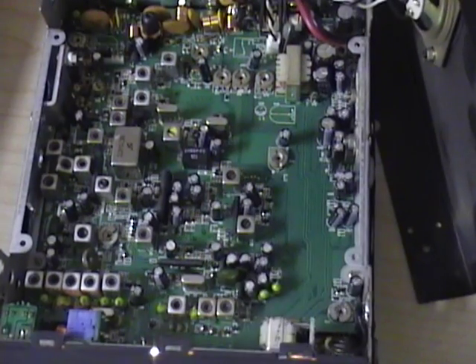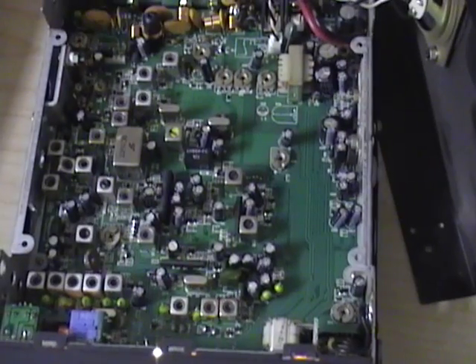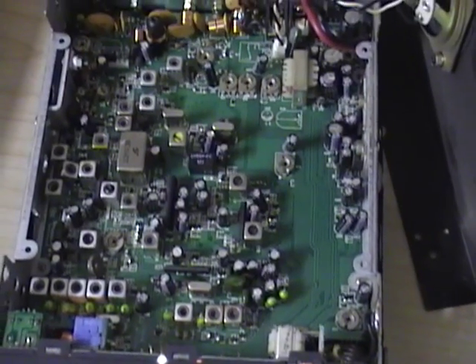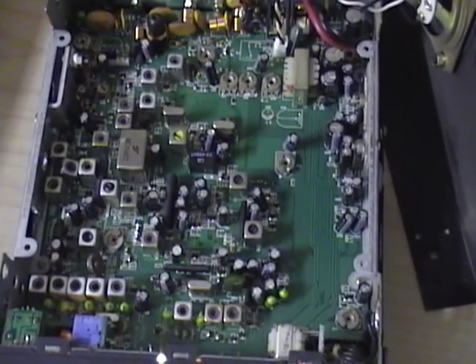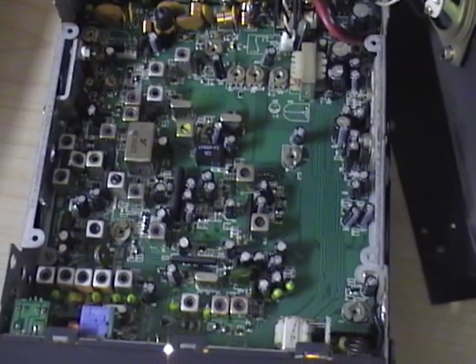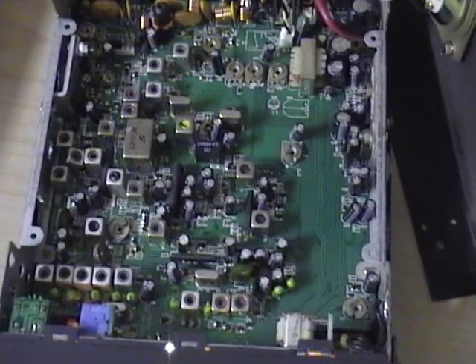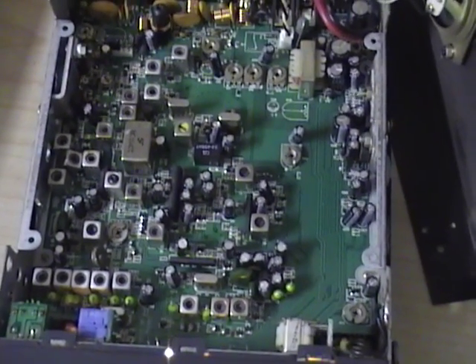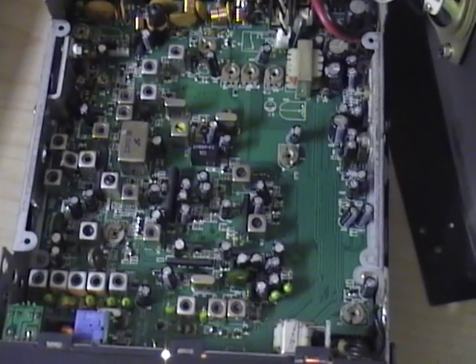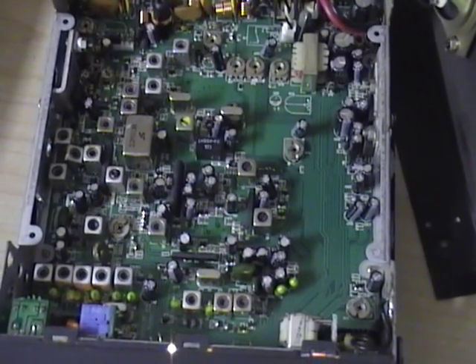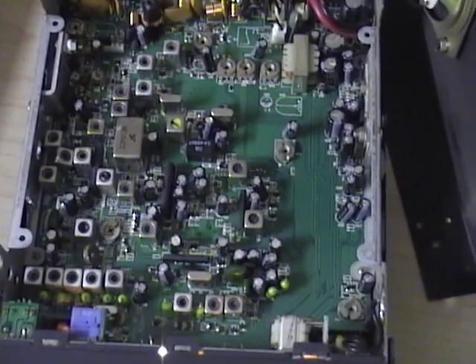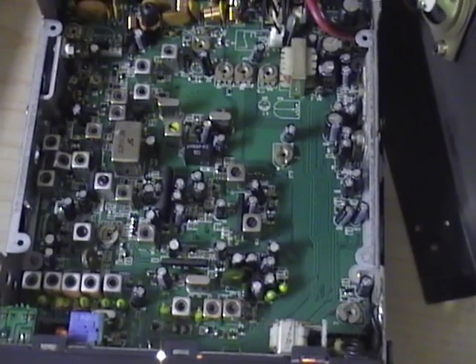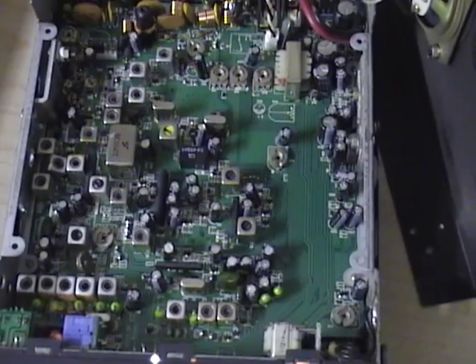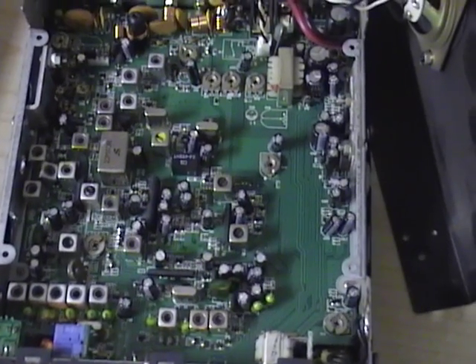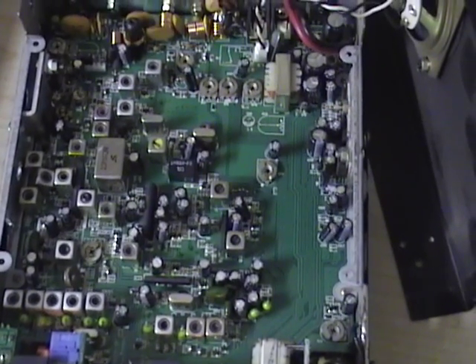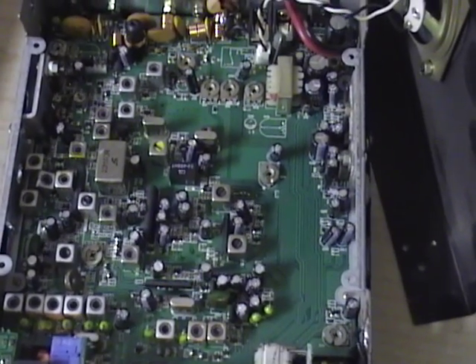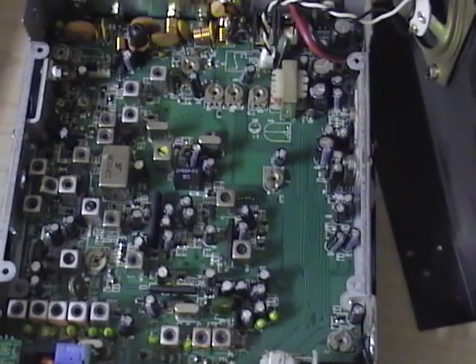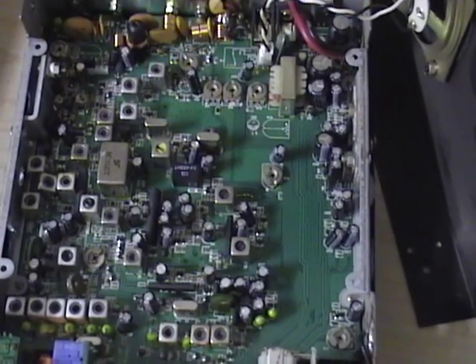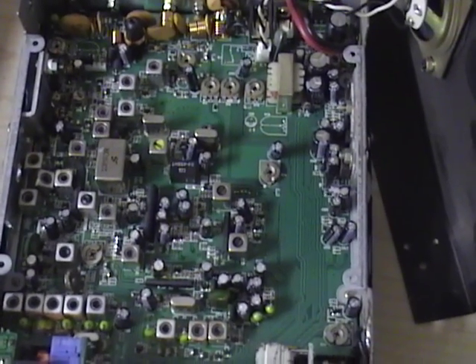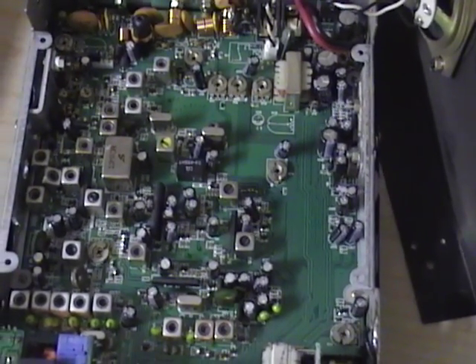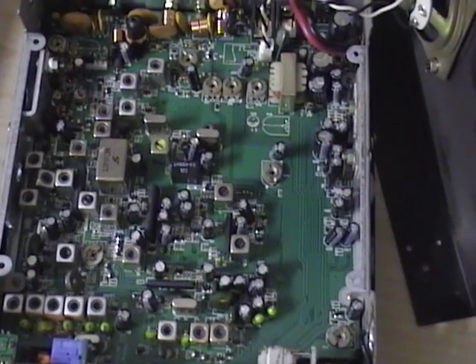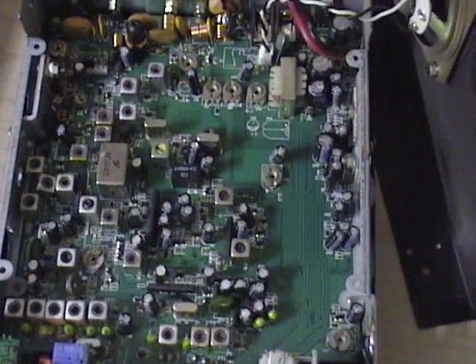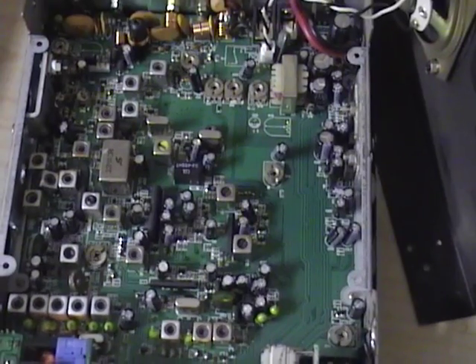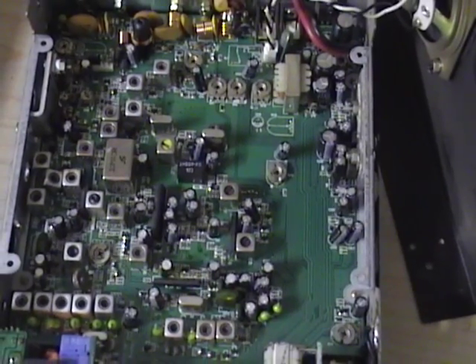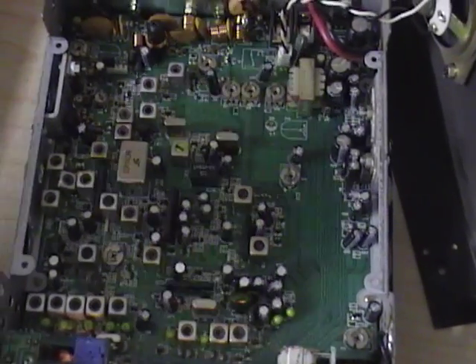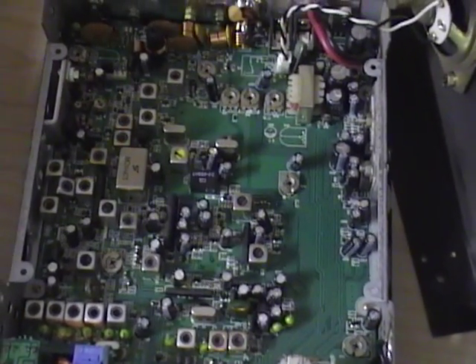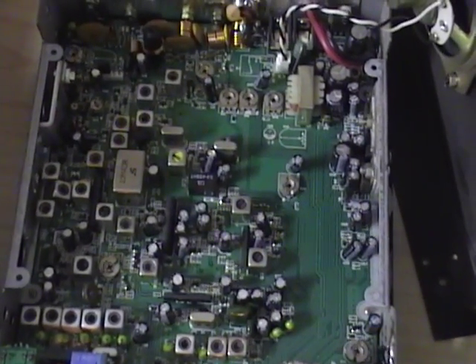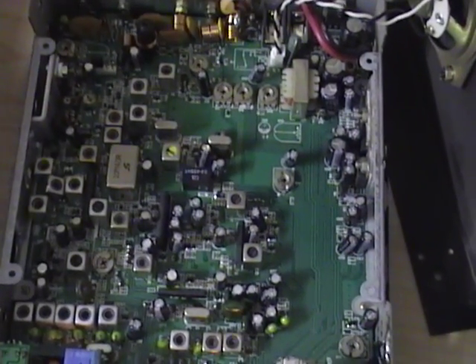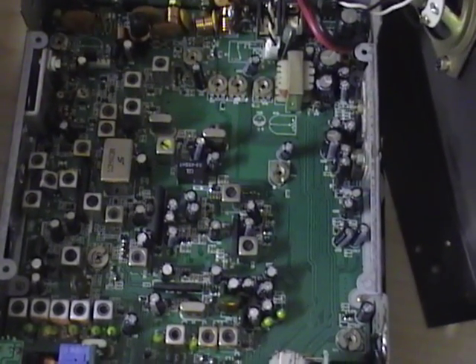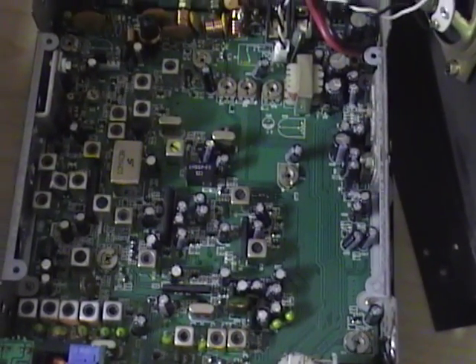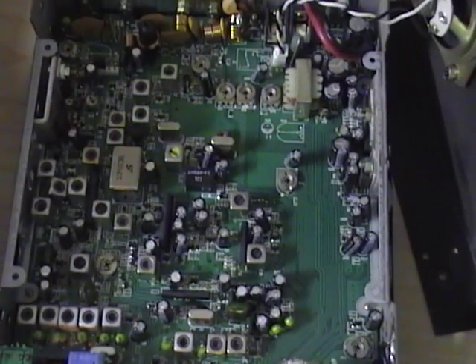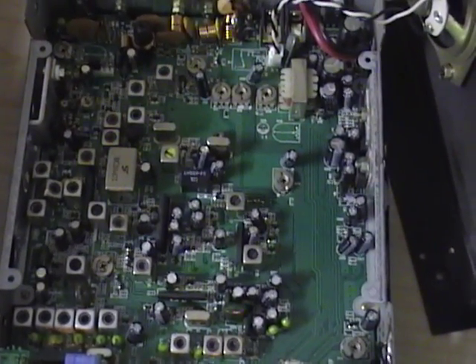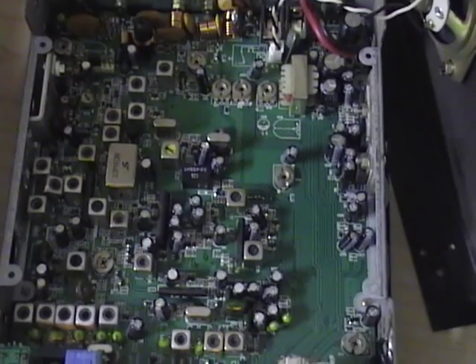This is the inside of the Titan Road Pro 2. It has surface mount technology on it, so very small resistors and components. It still does have variable pots inside it, so you can make adjustments. I'm going to show you a couple of adjustments.